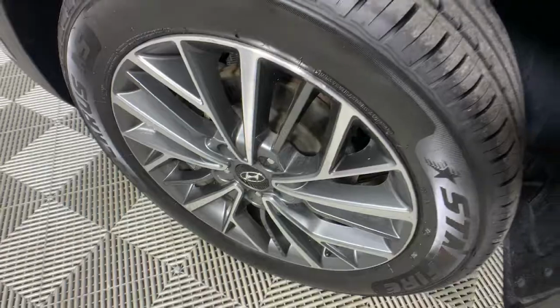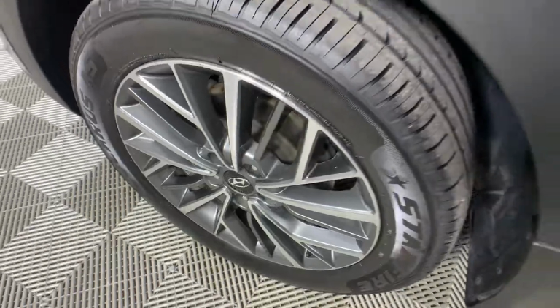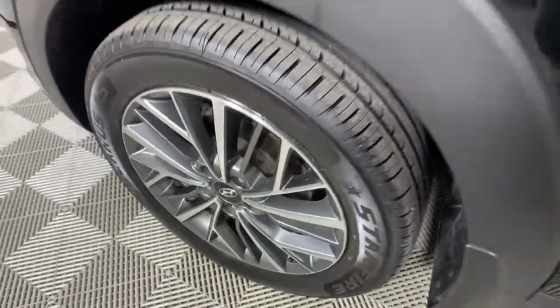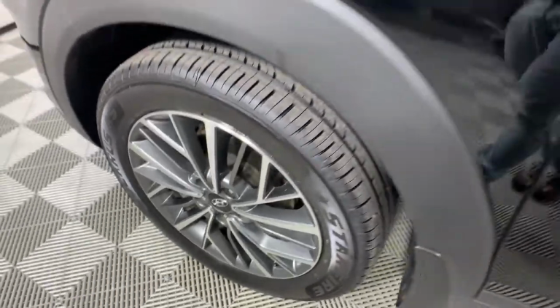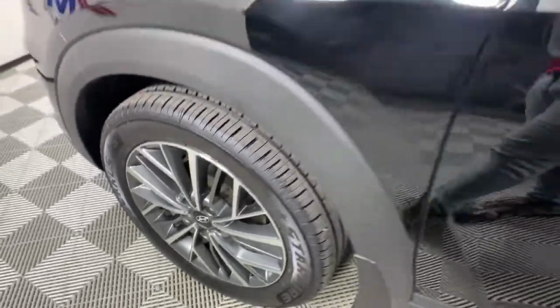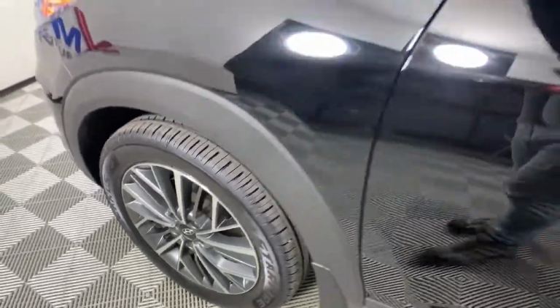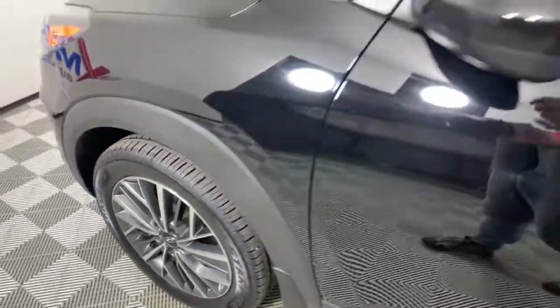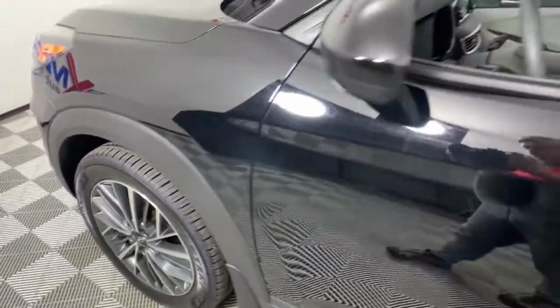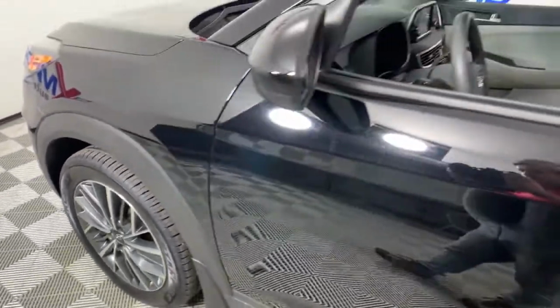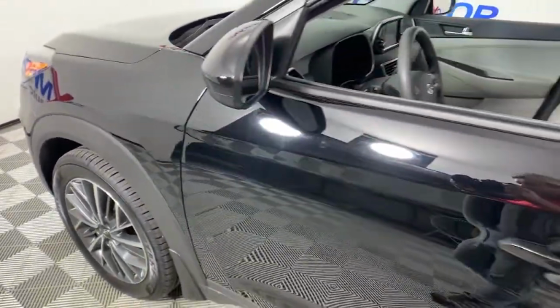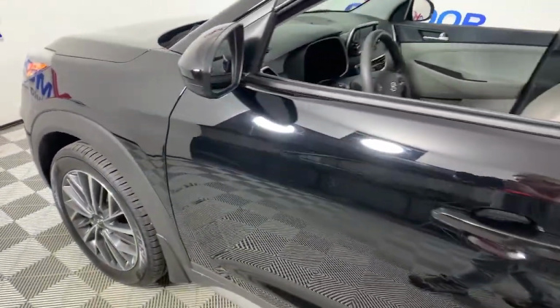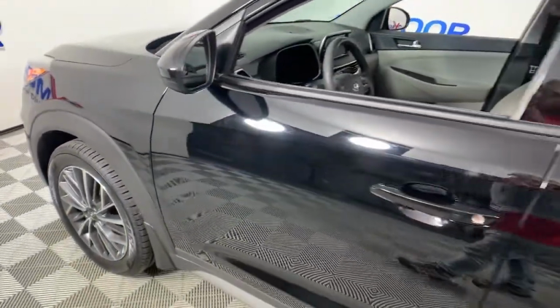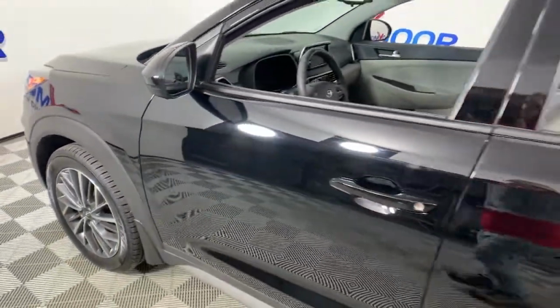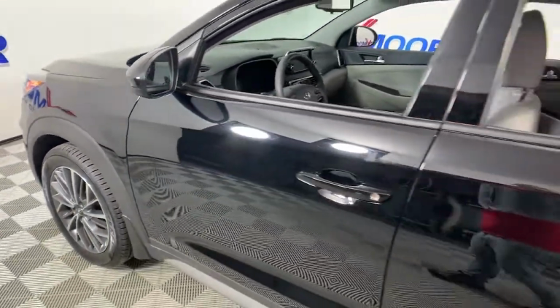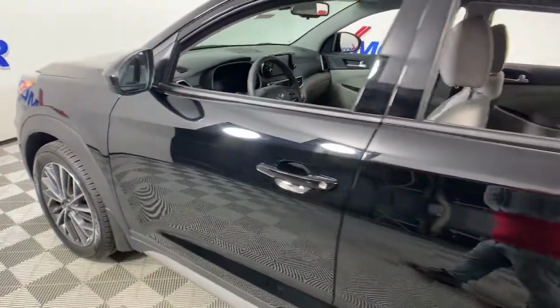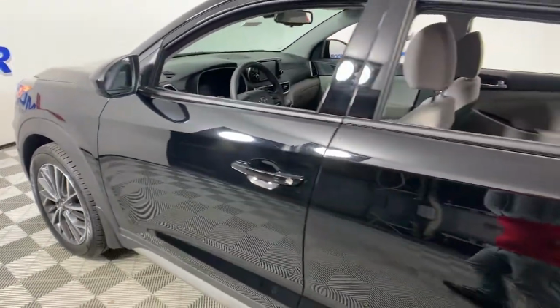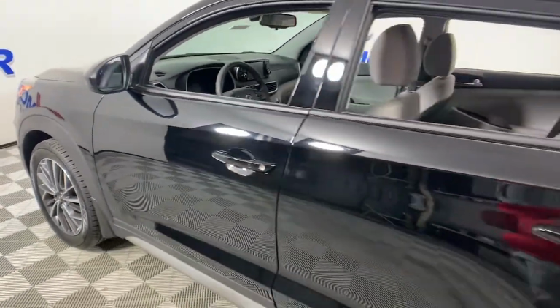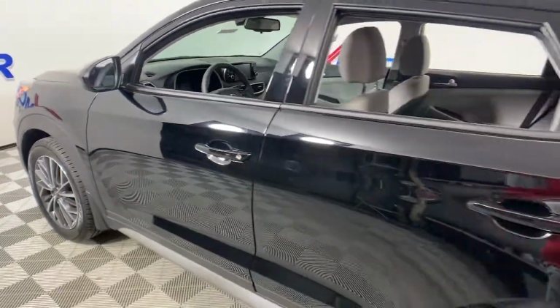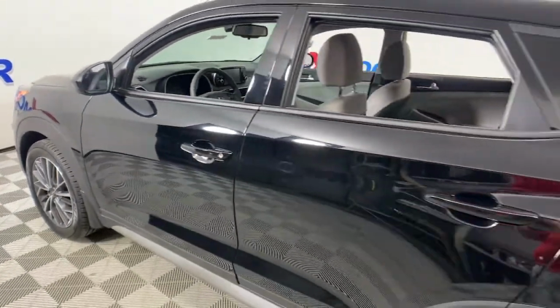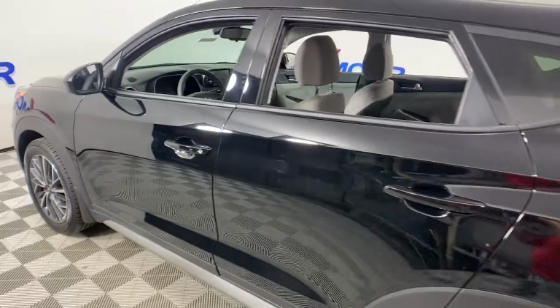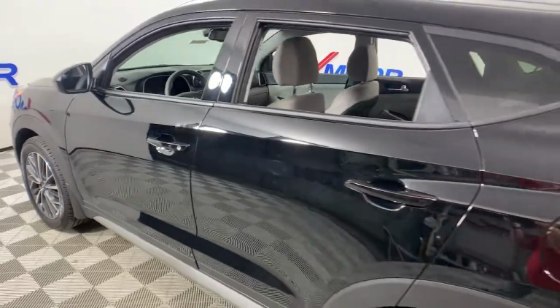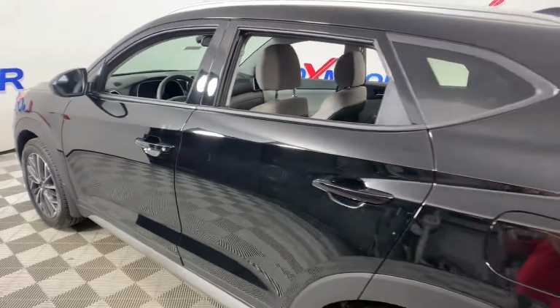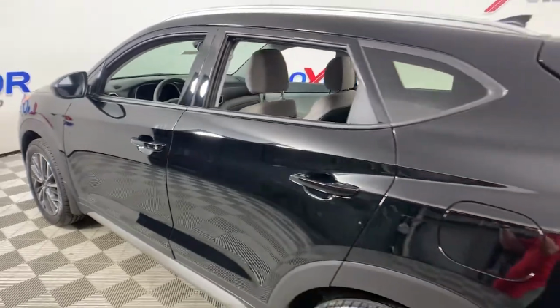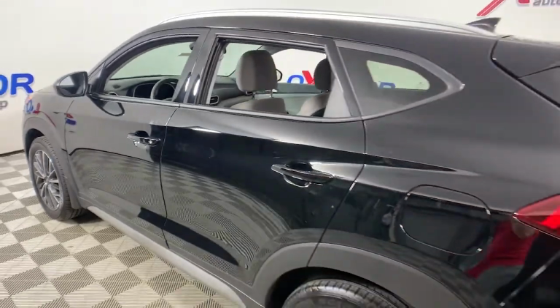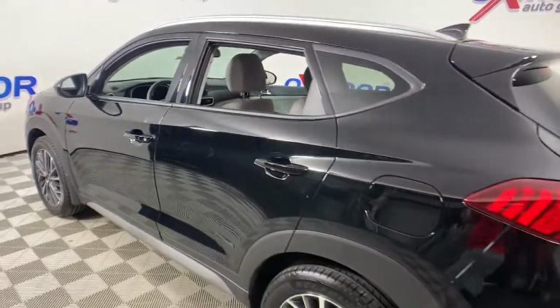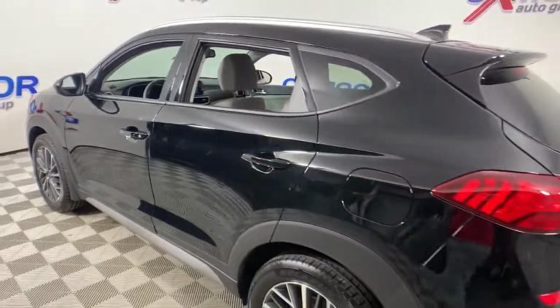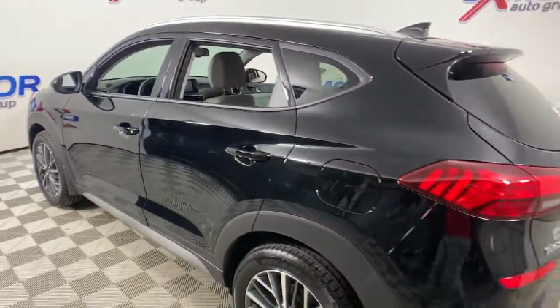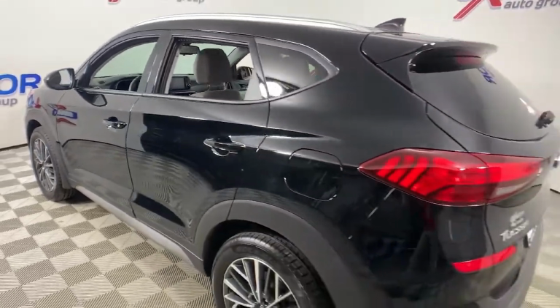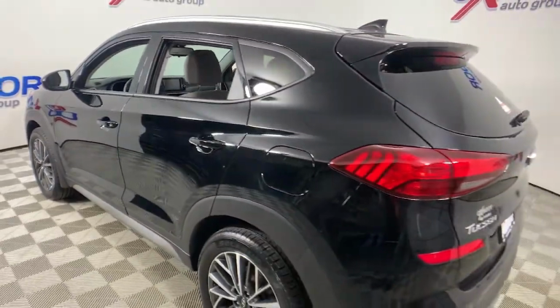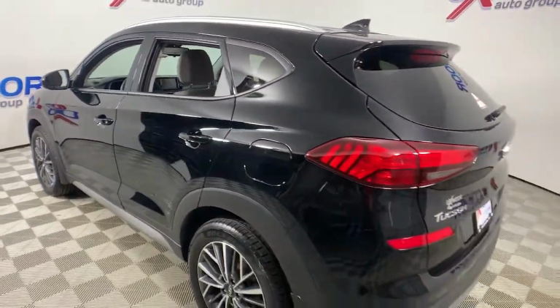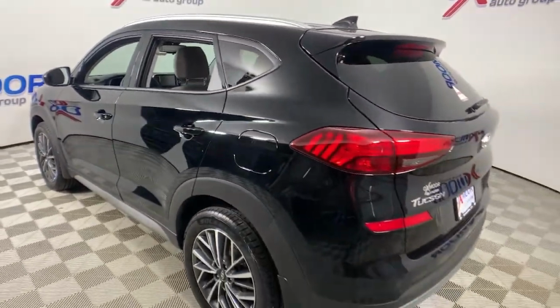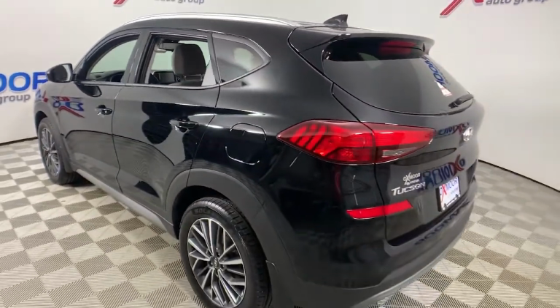Hop into the 2019 Hyundai Tucson. This vehicle still has fewer than 45,000 miles on the clock, so it won't last long.